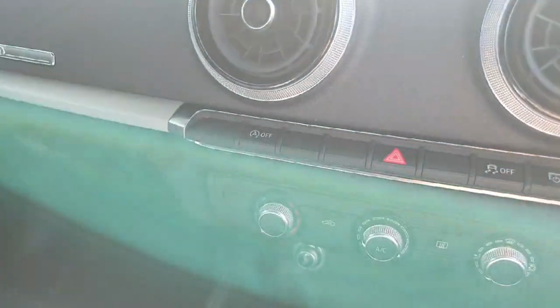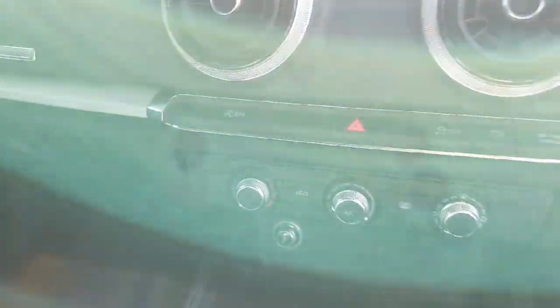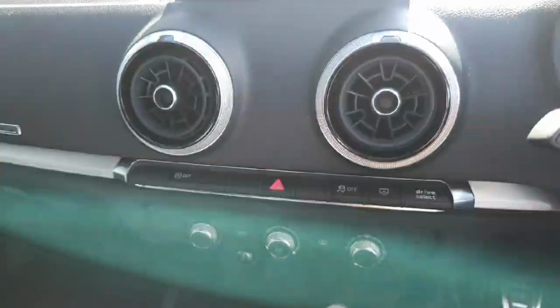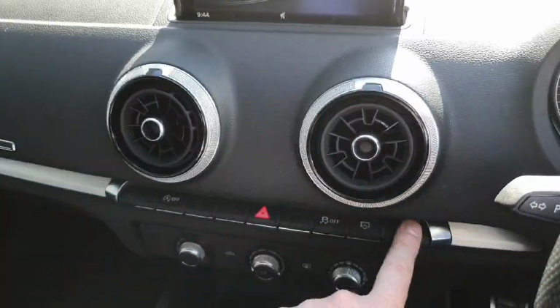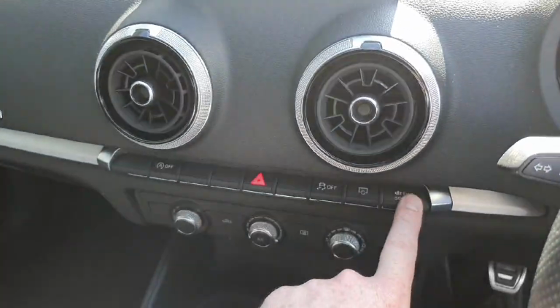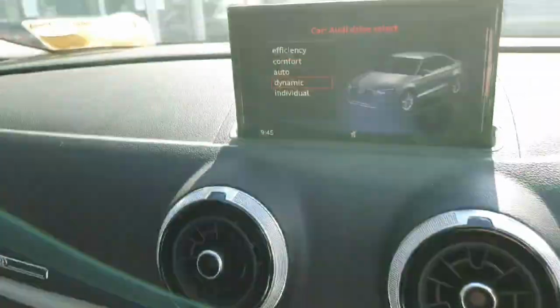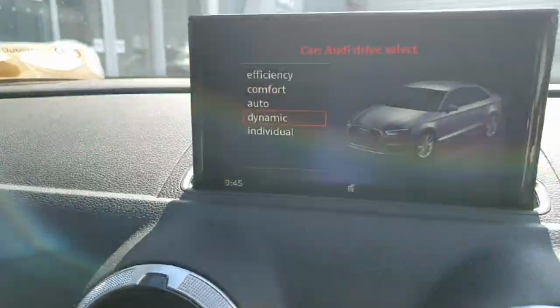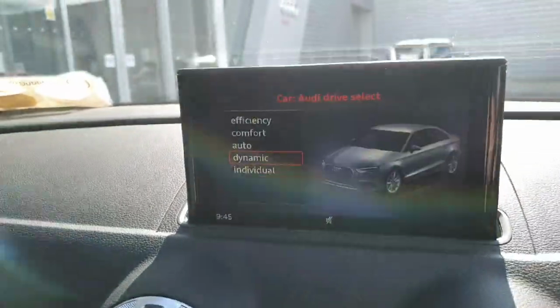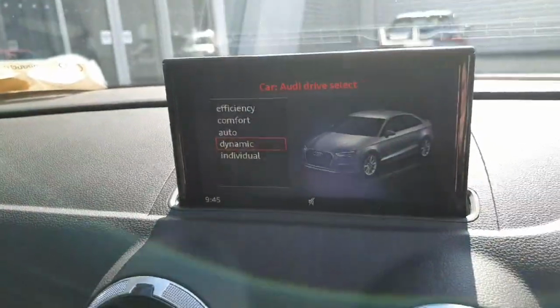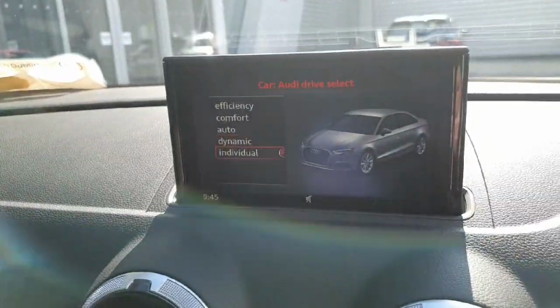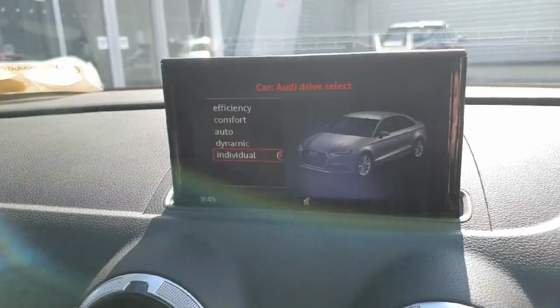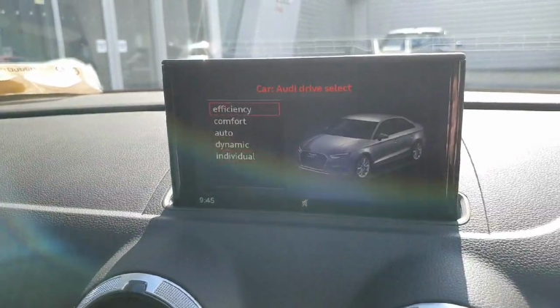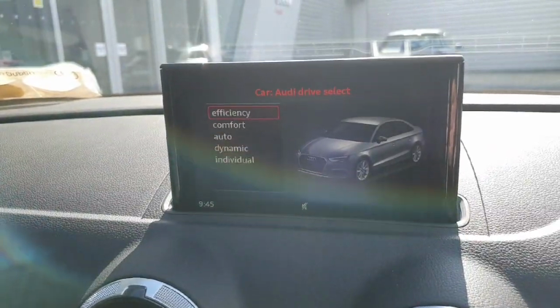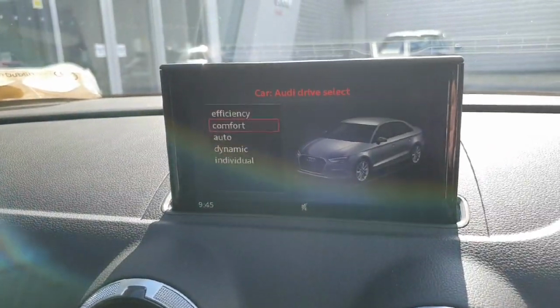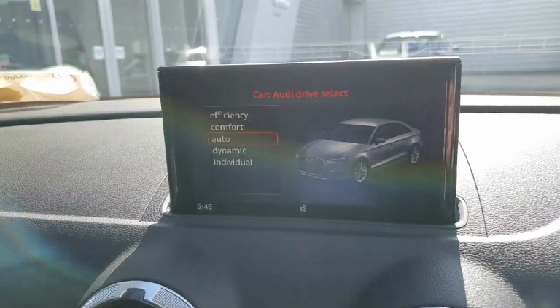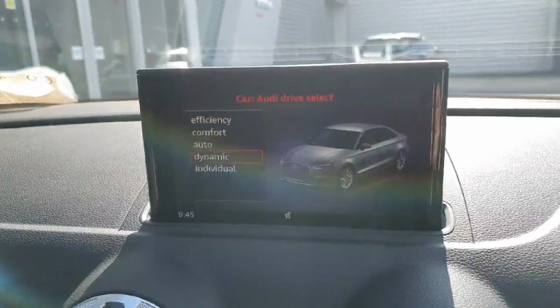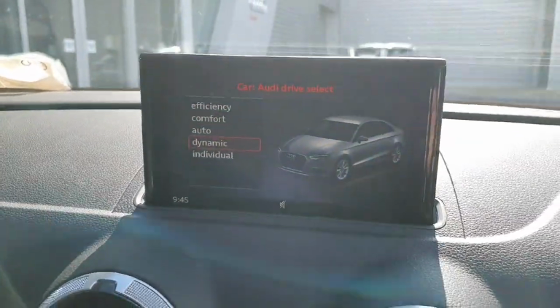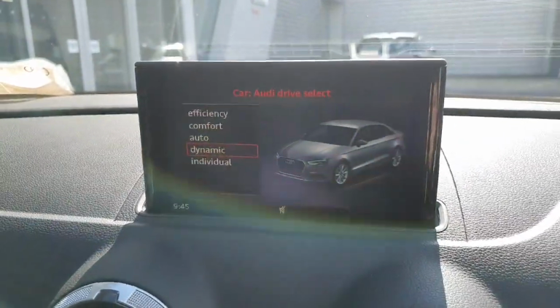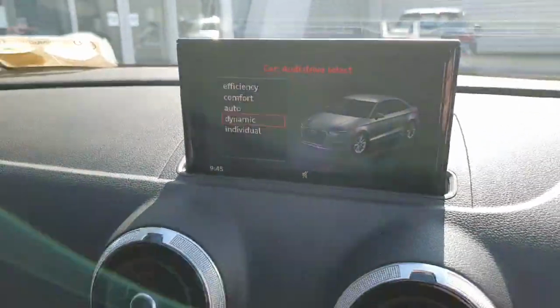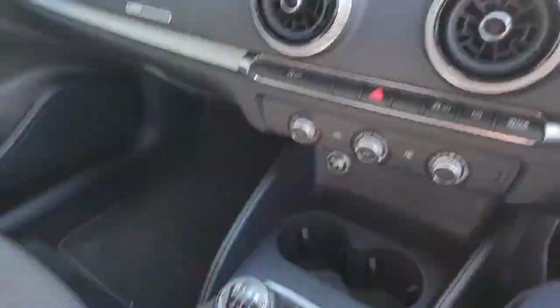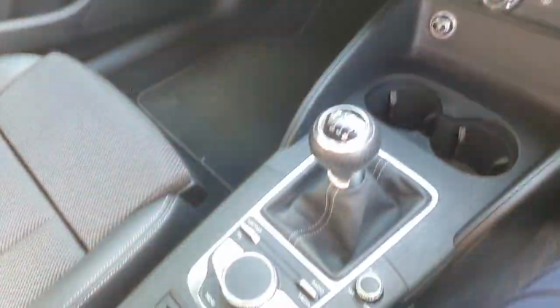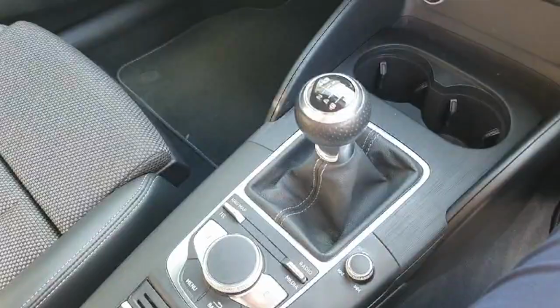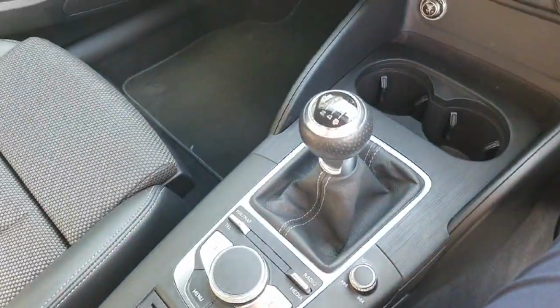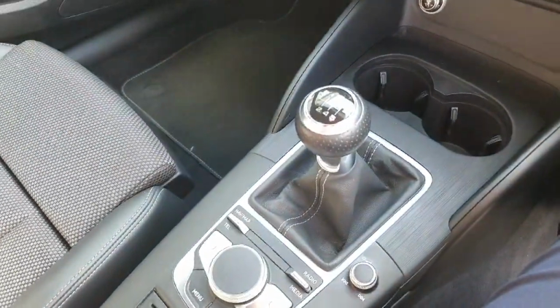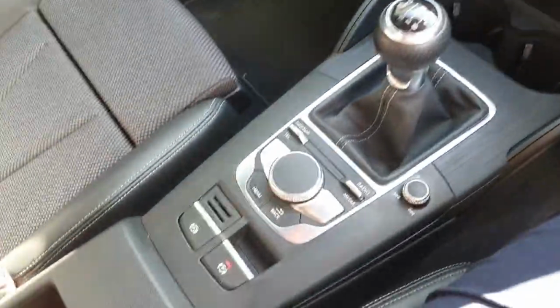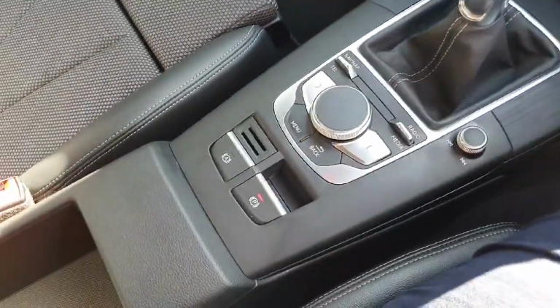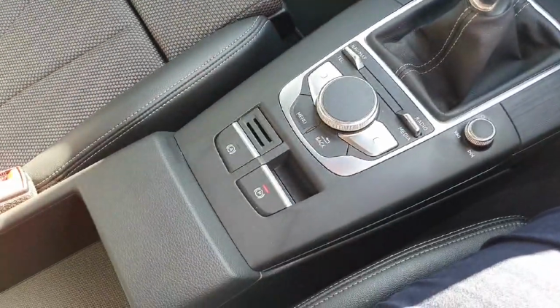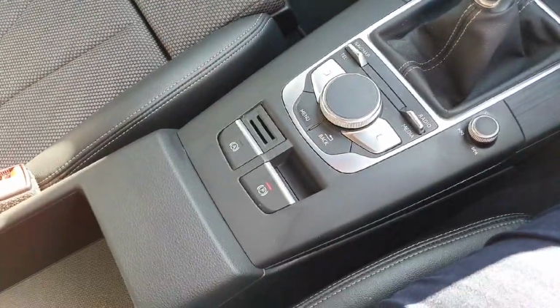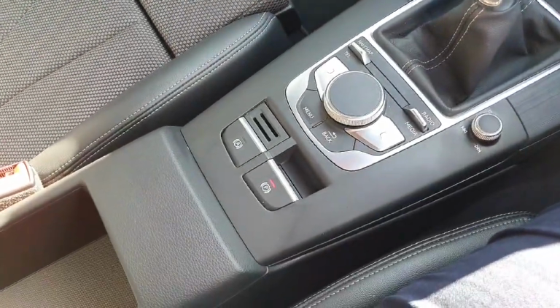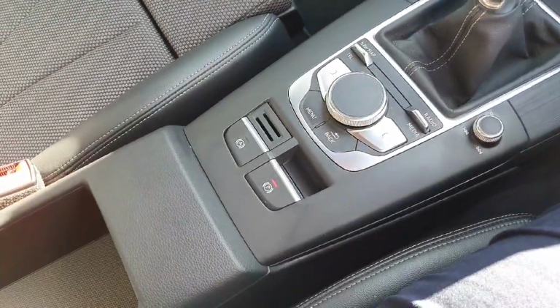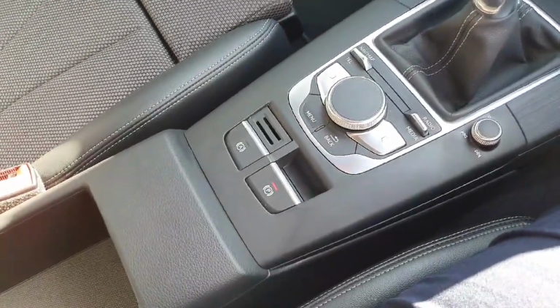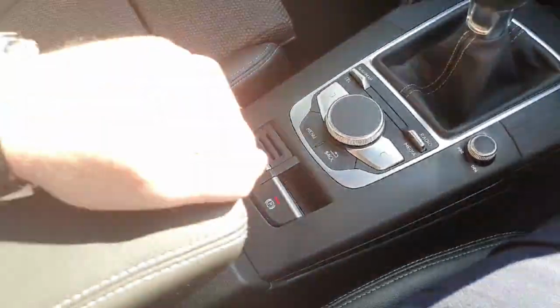You've also got your Audi stop-start, Audi drive select to adjust your steering and suspension on the vehicle, with efficiency, comfort, auto and dynamic options available. You have a 6-speed manual transmission with your electronic handbrake and your auto handbrake.